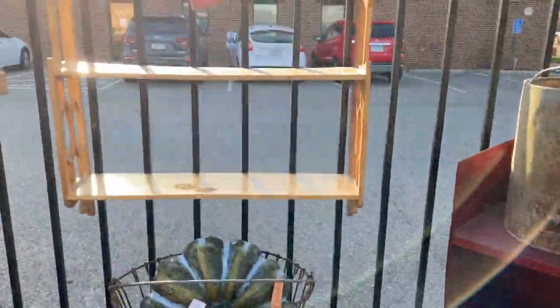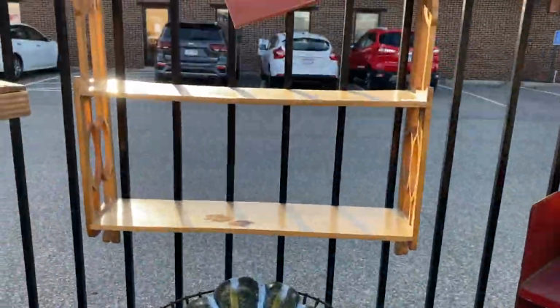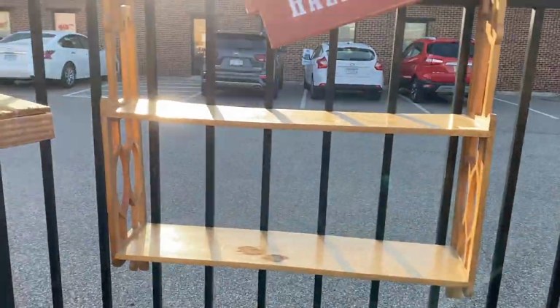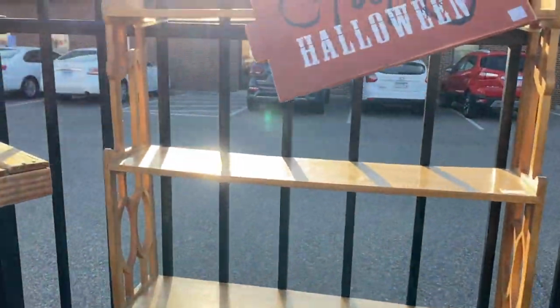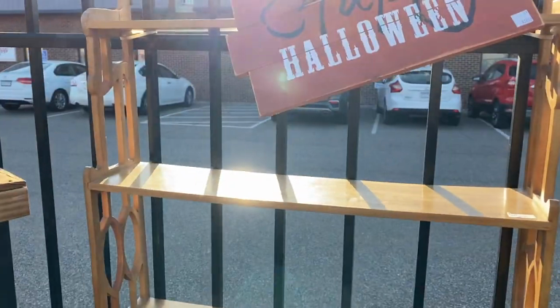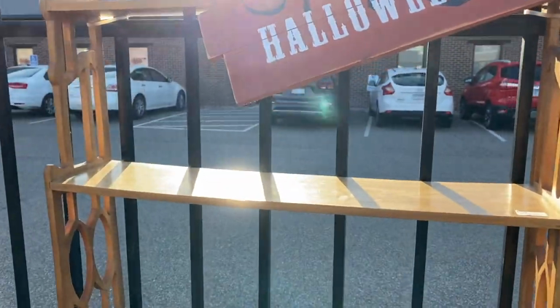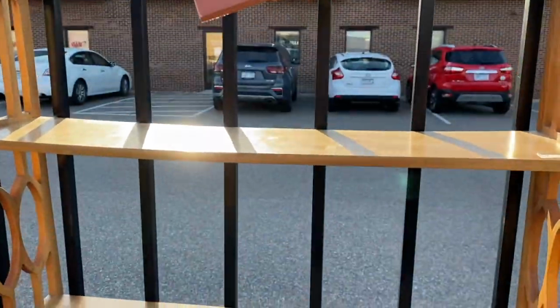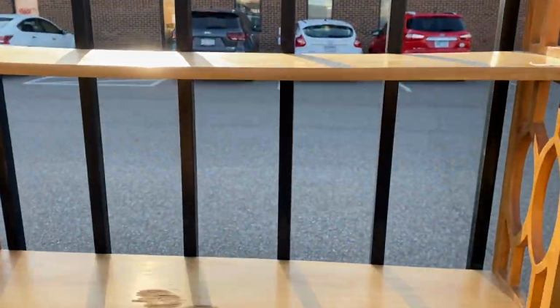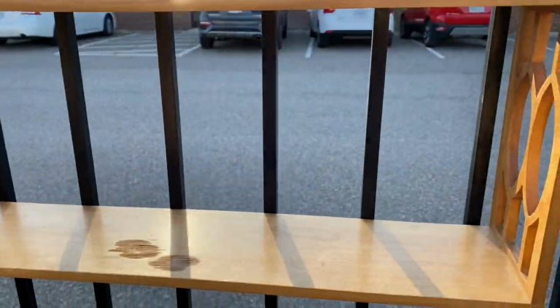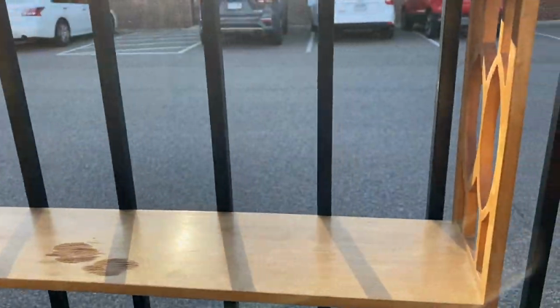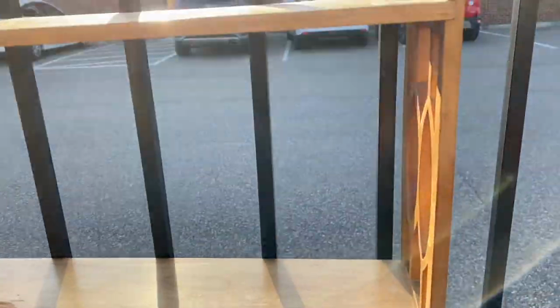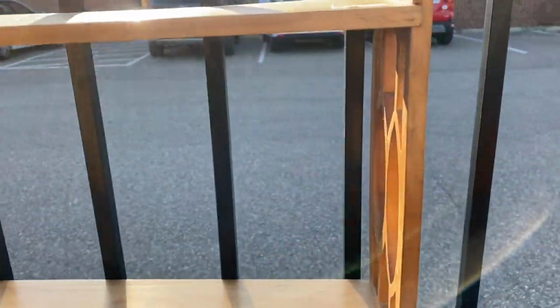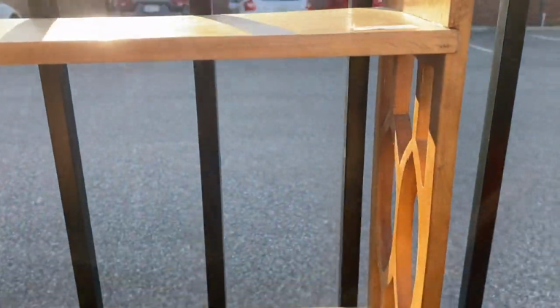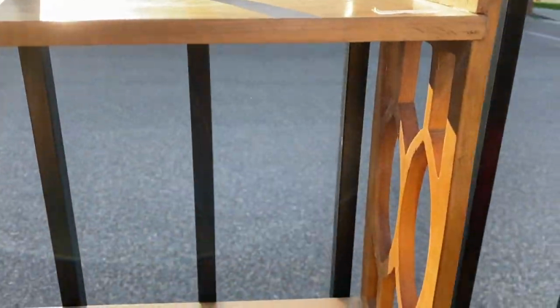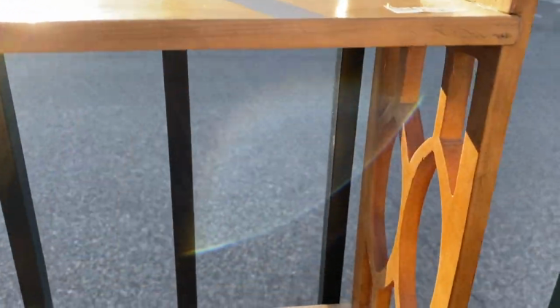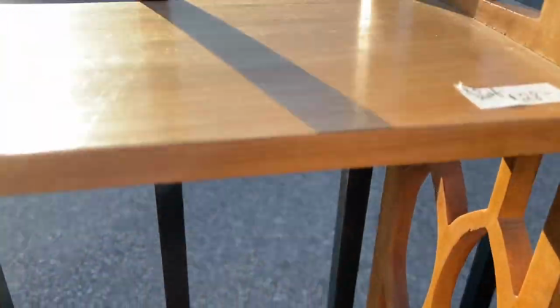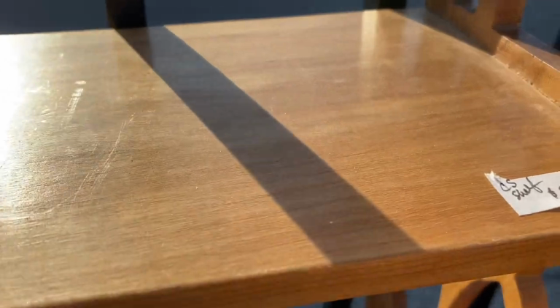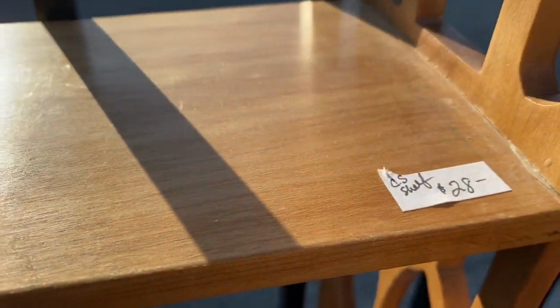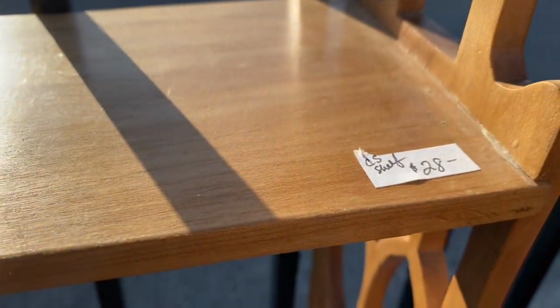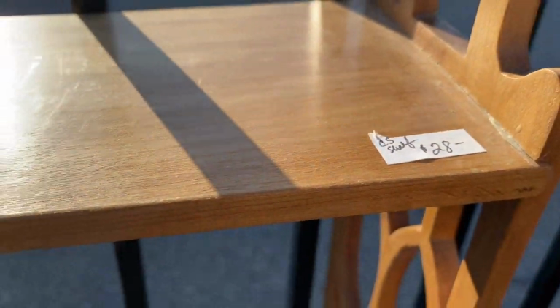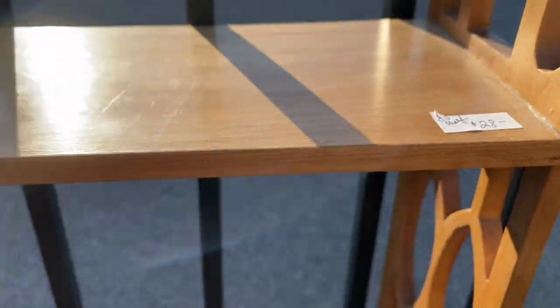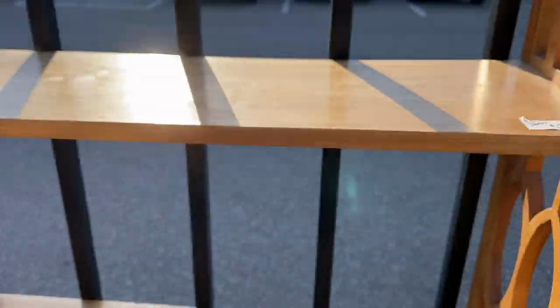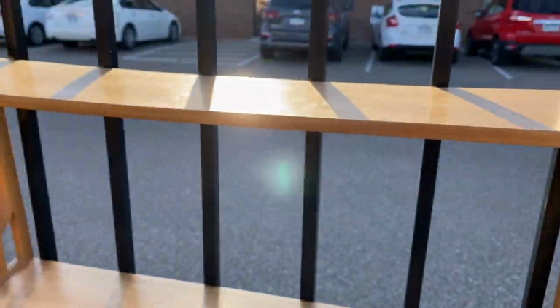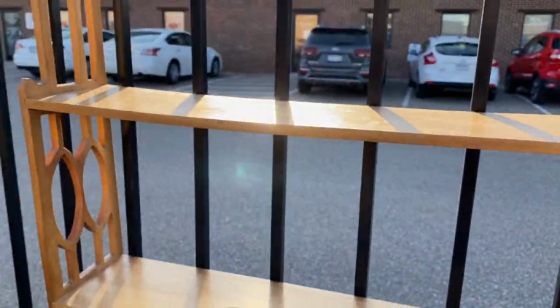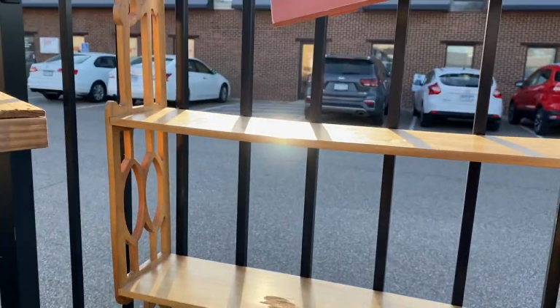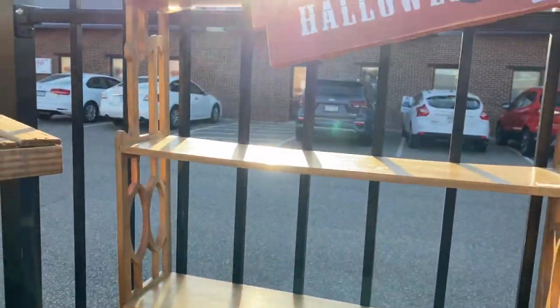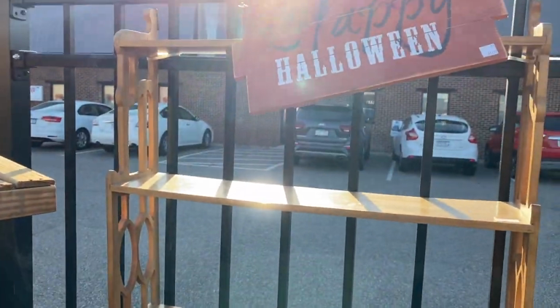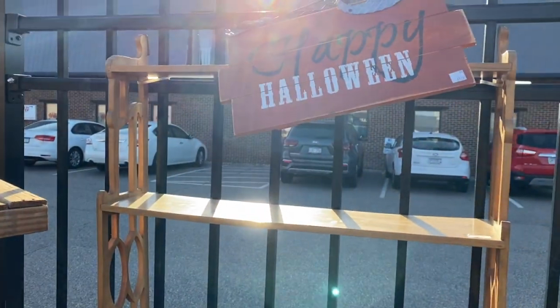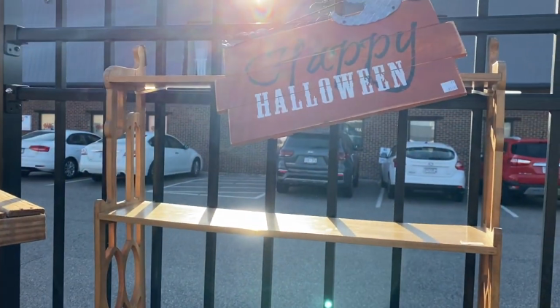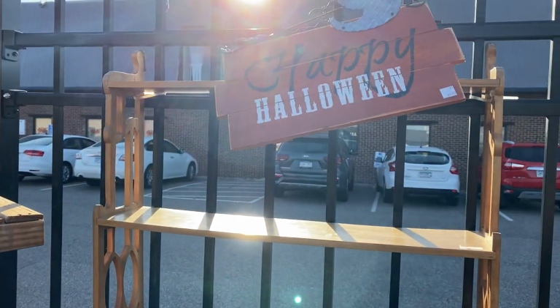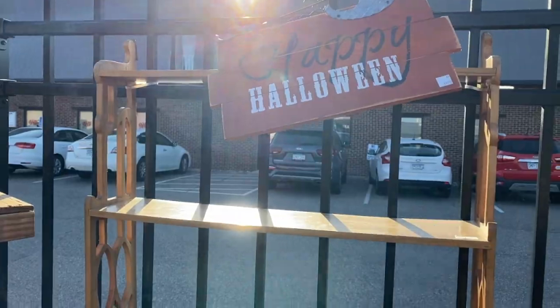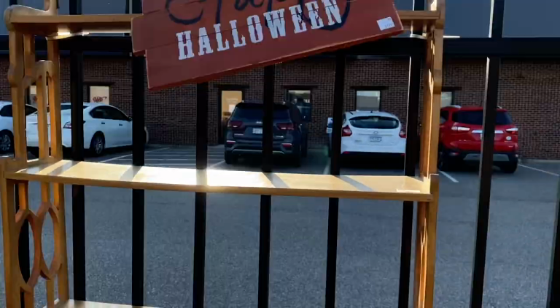Oh, I really liked this shelf. How much? Not bad at all! I am a sucker for a wall shelf — I need to stop buying them.